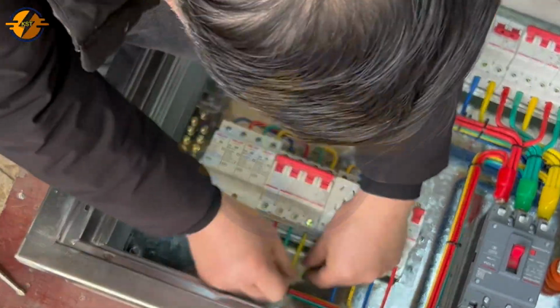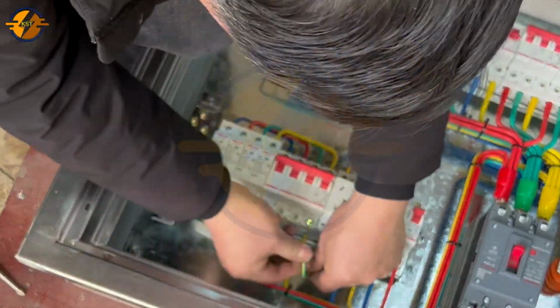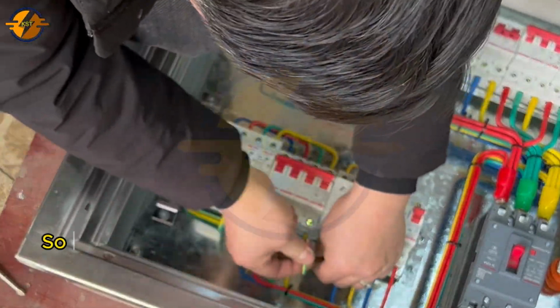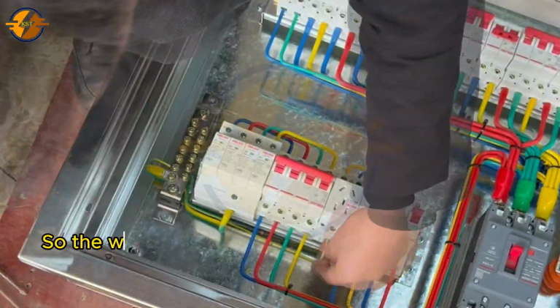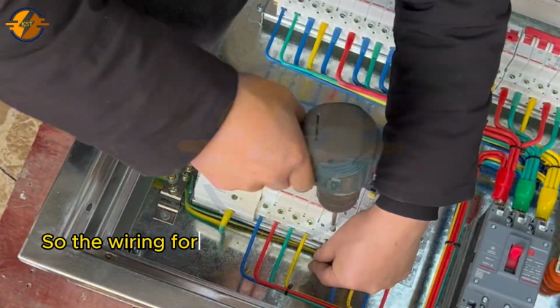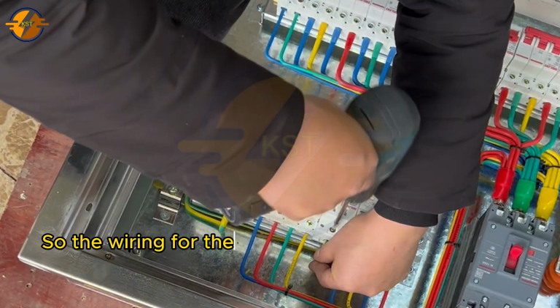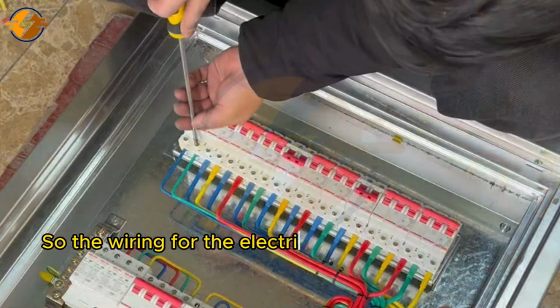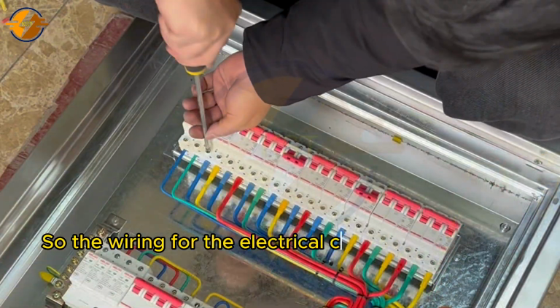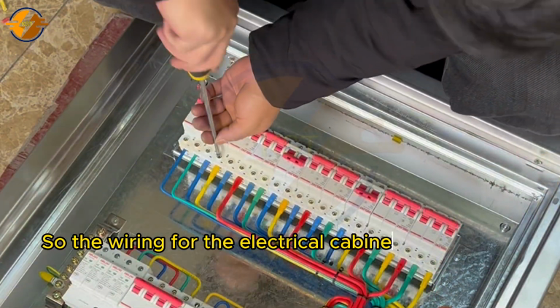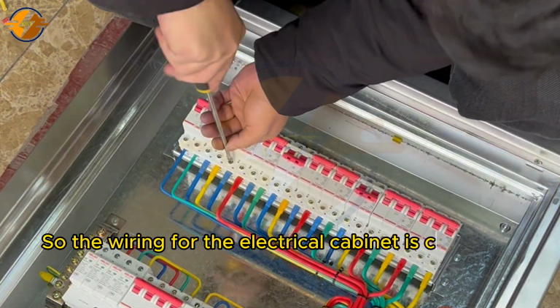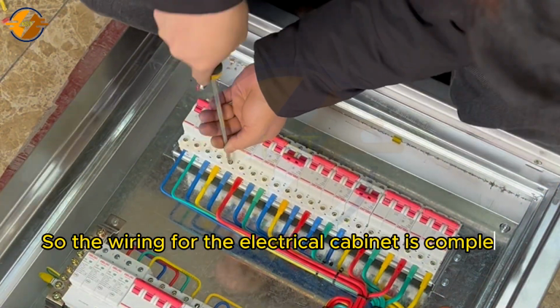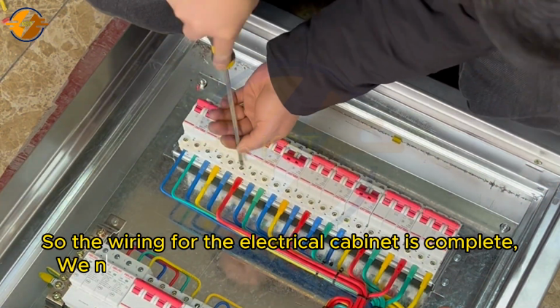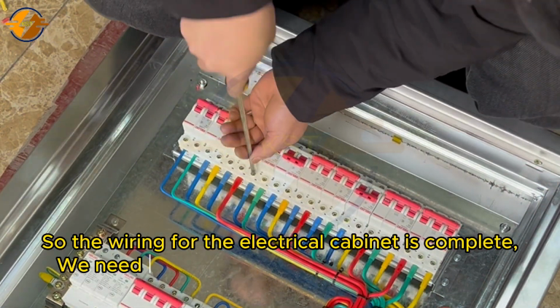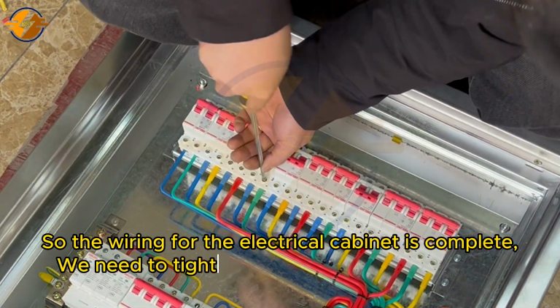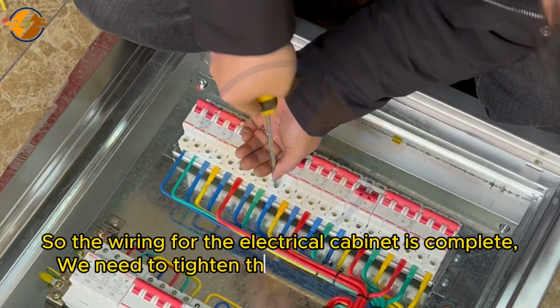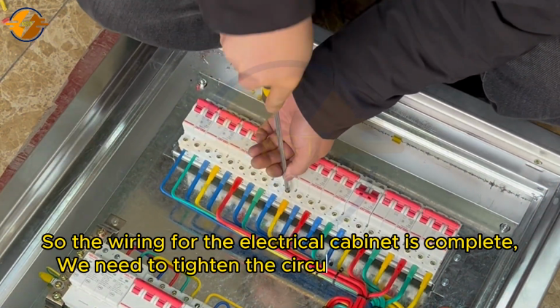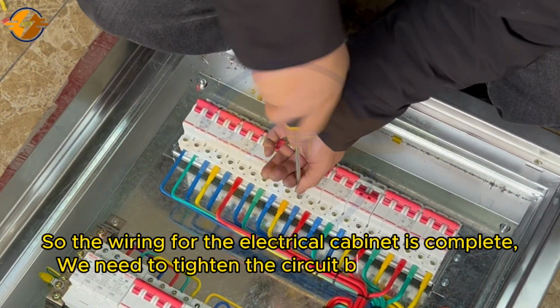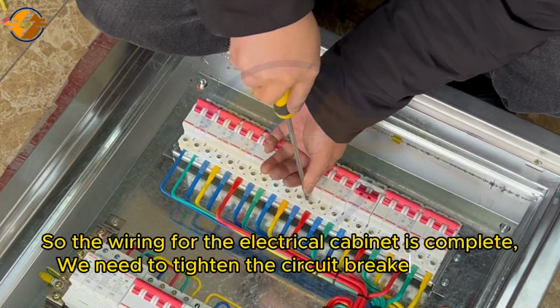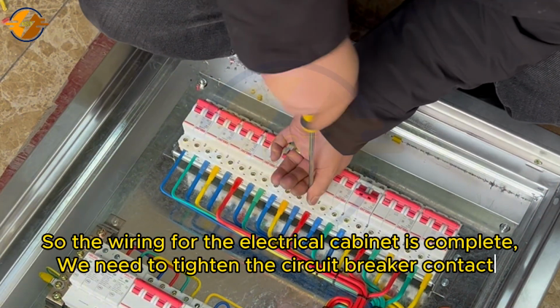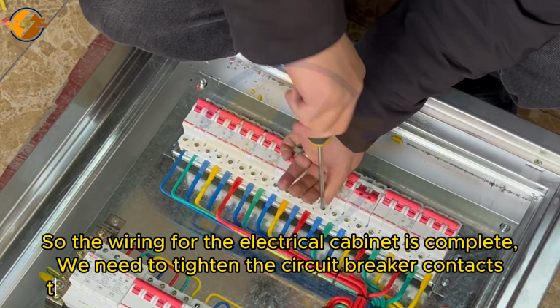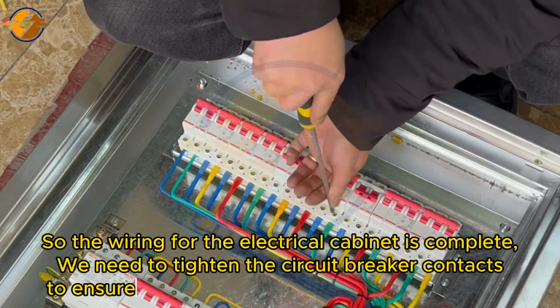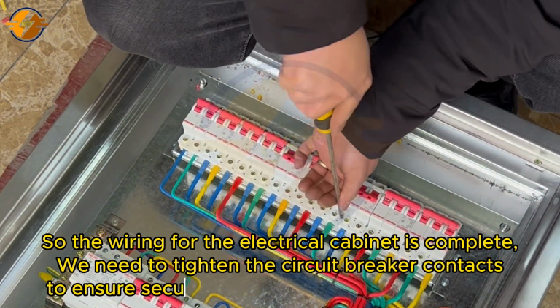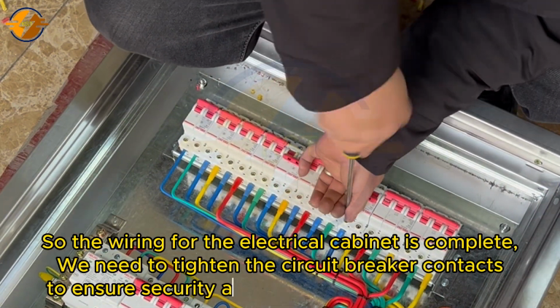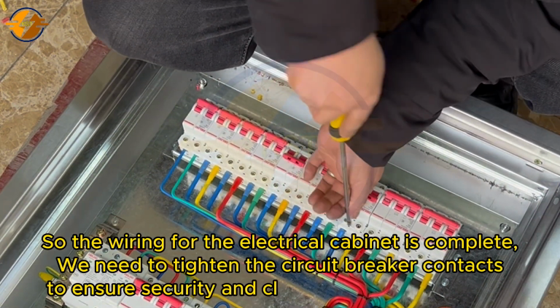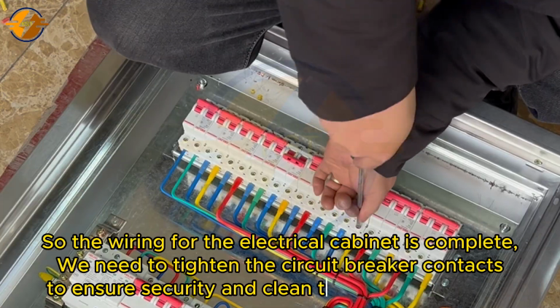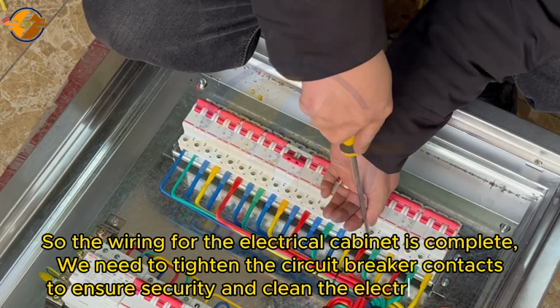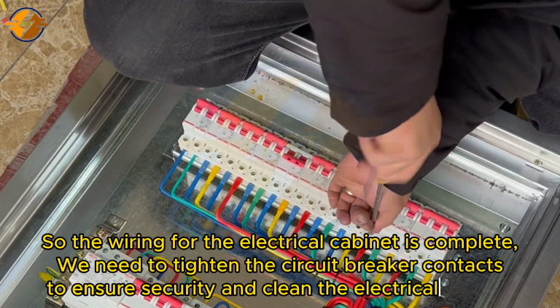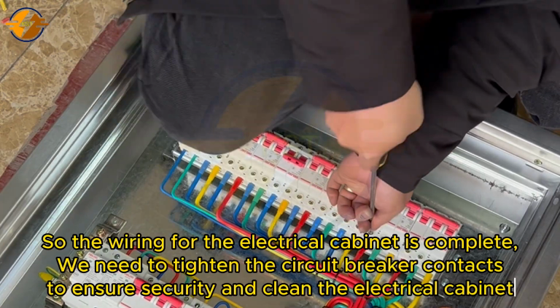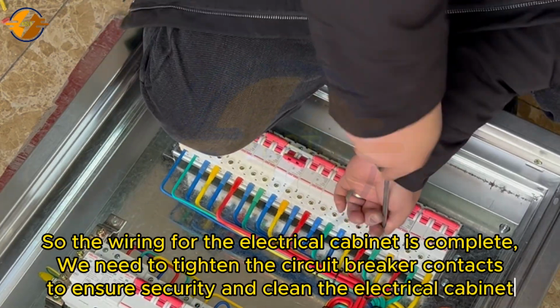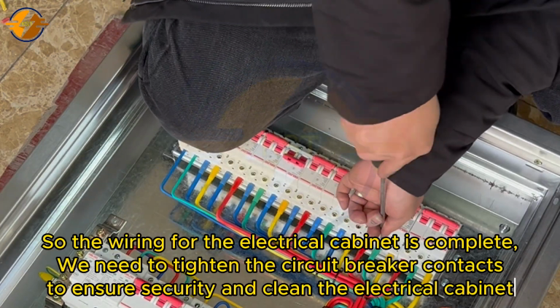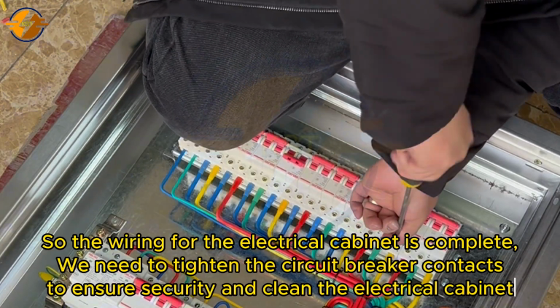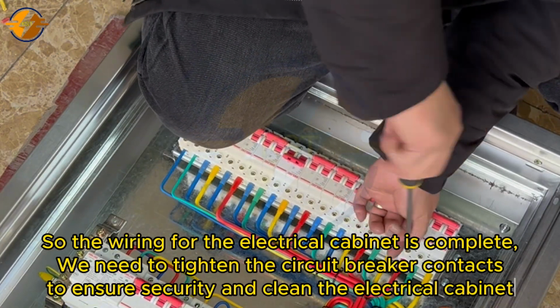The wiring for the electrical cabinet is complete. We need to tighten the circuit breaker contacts to ensure security, and clean the electrical cabinet.